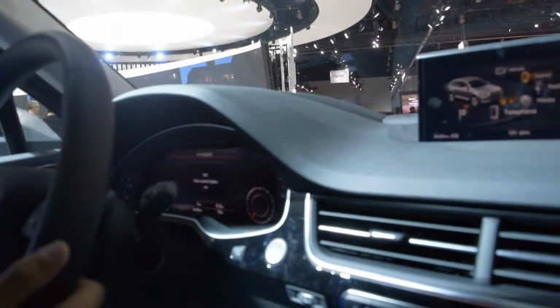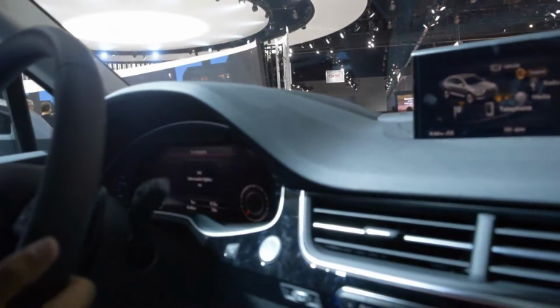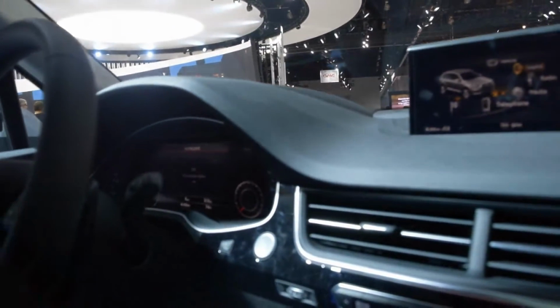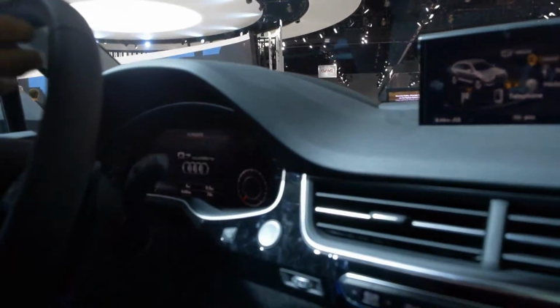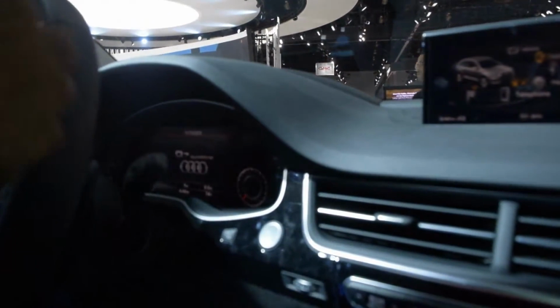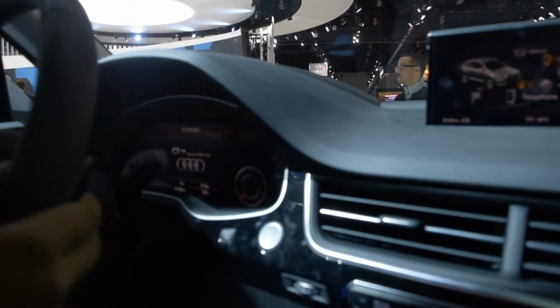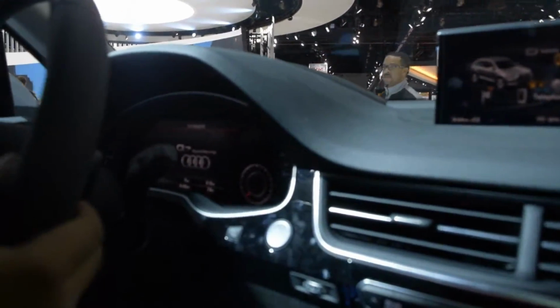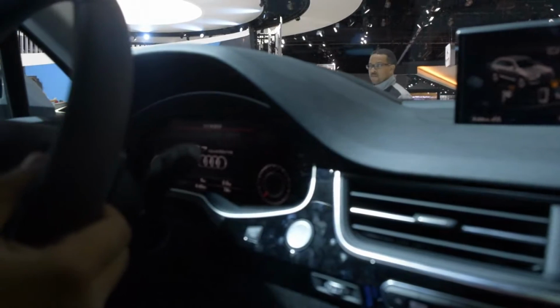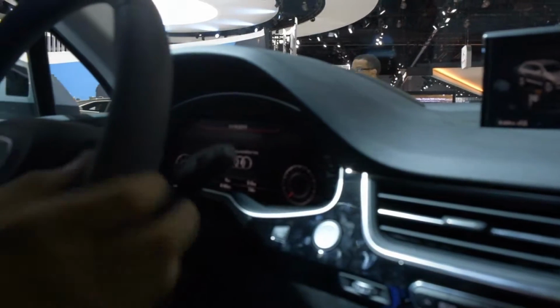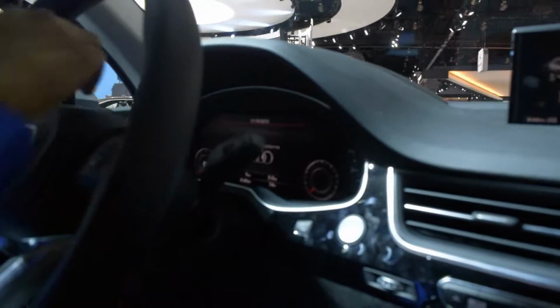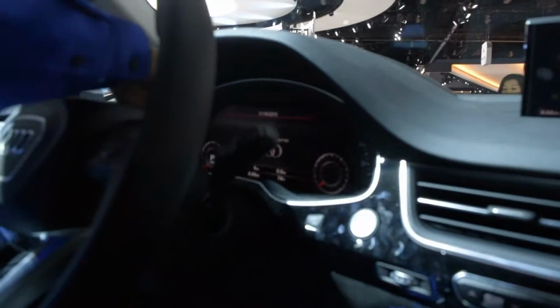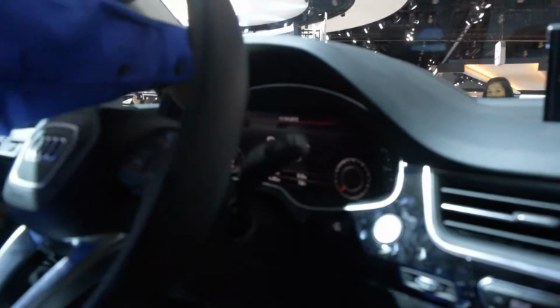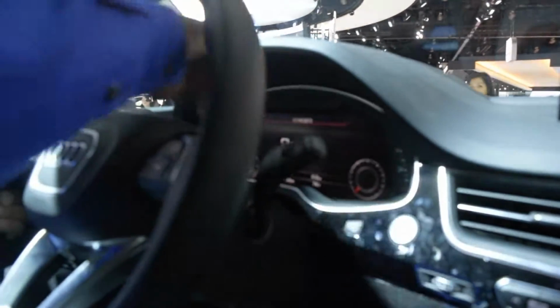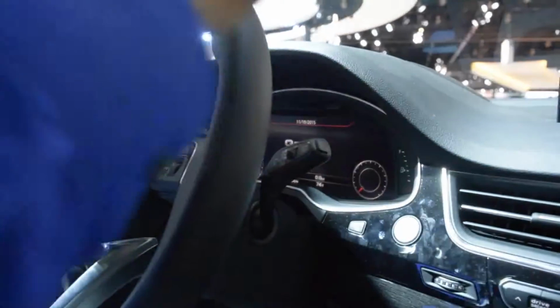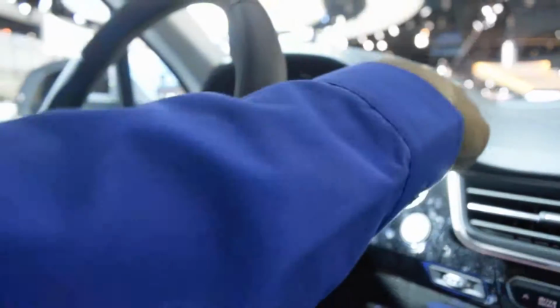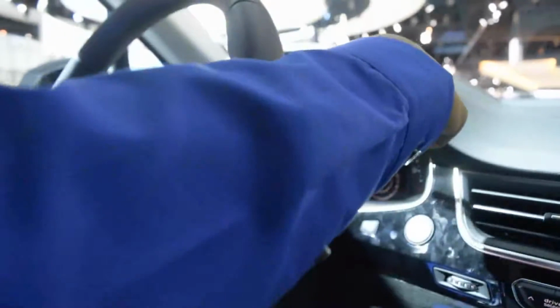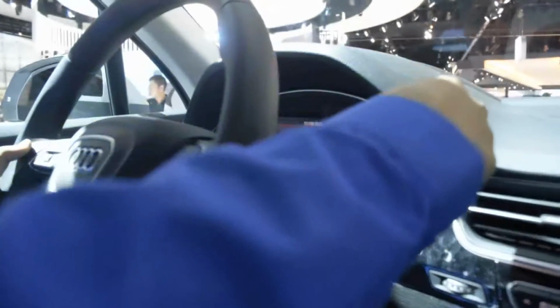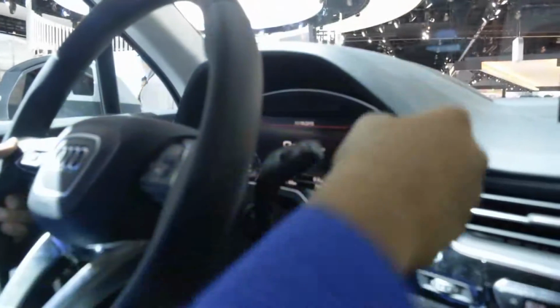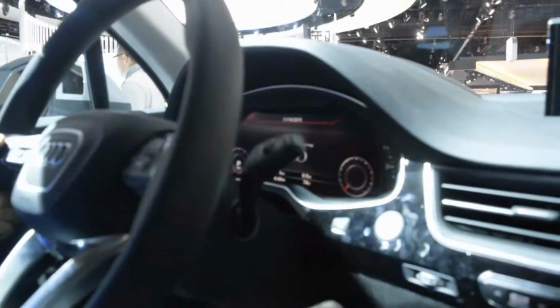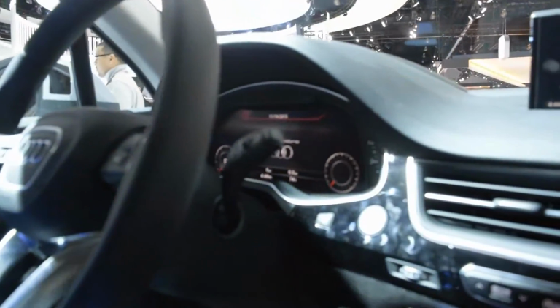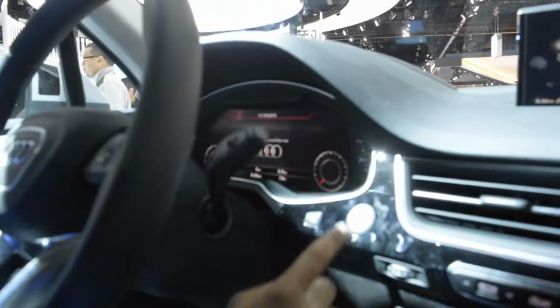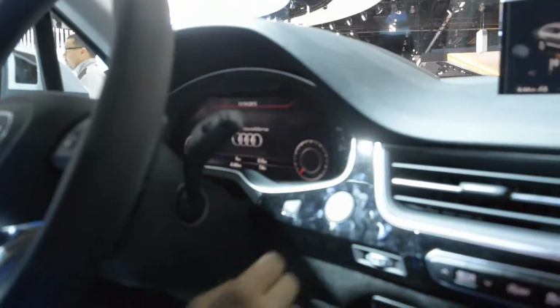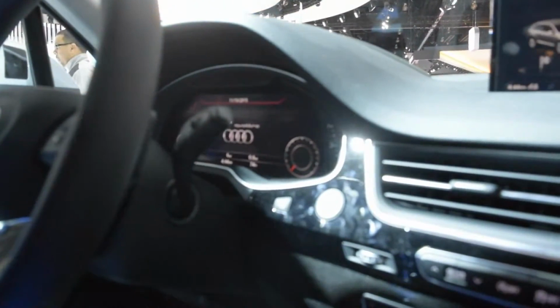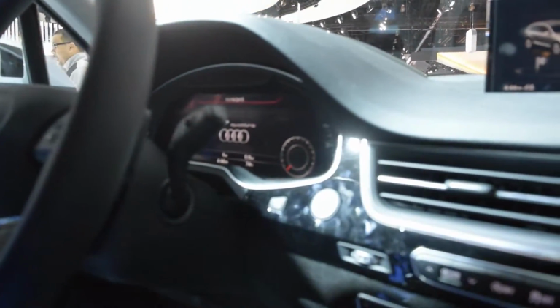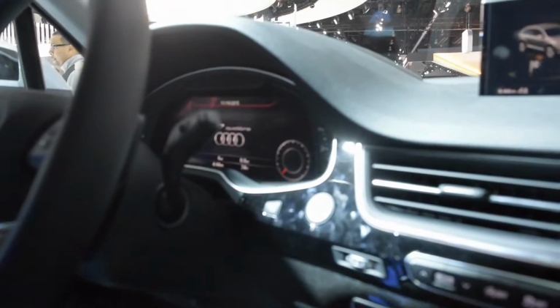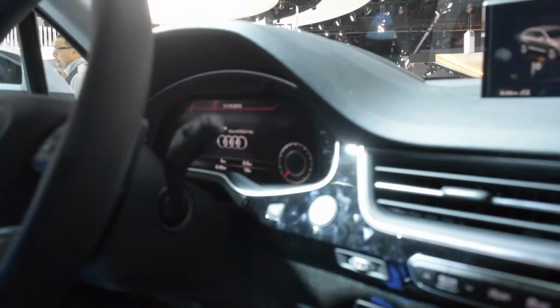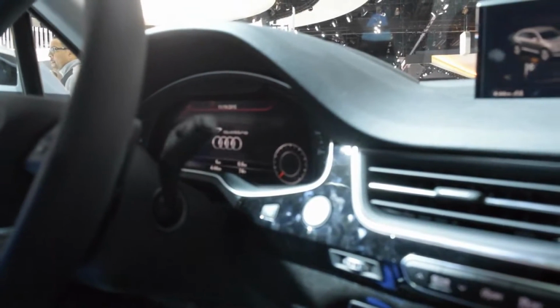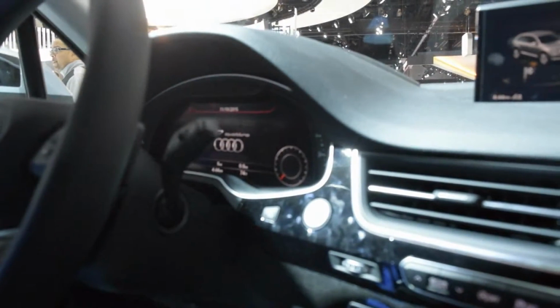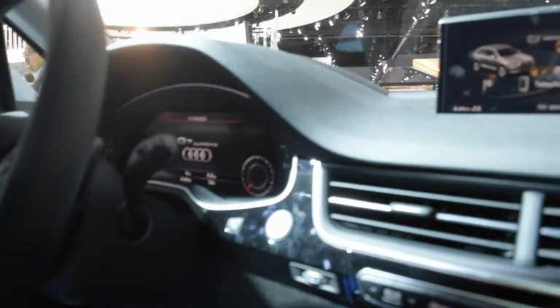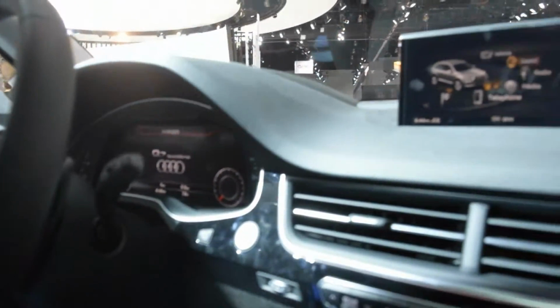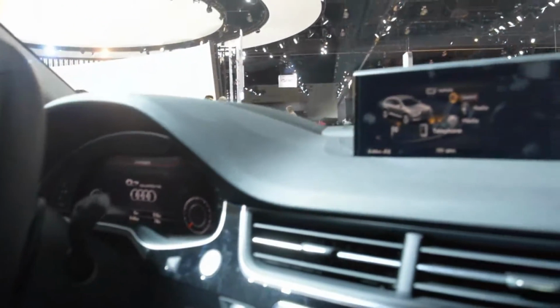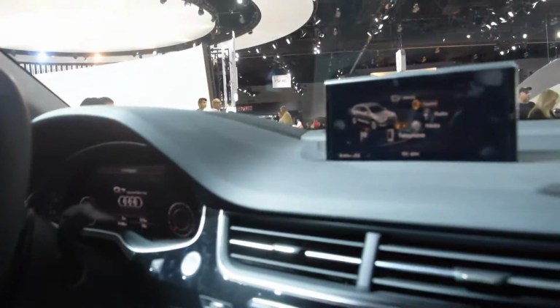This is one beautiful looking display. You have your tach right there, you have your speedometer right there, push button start, and quad zone automatic climate control.